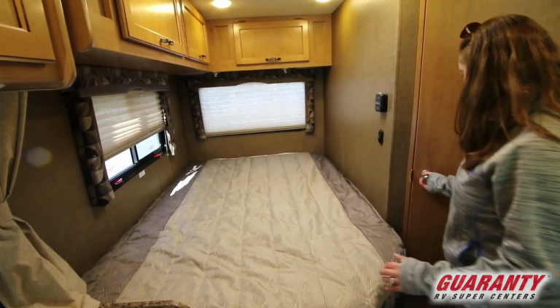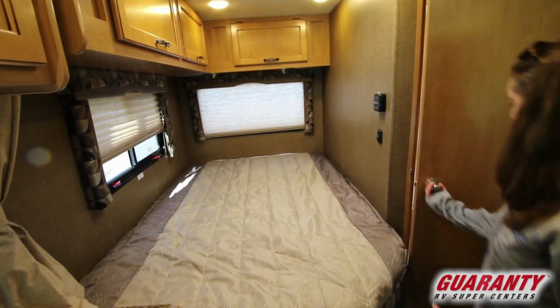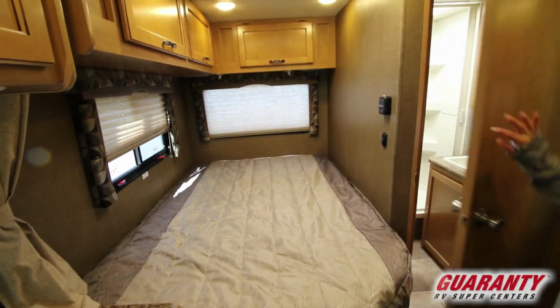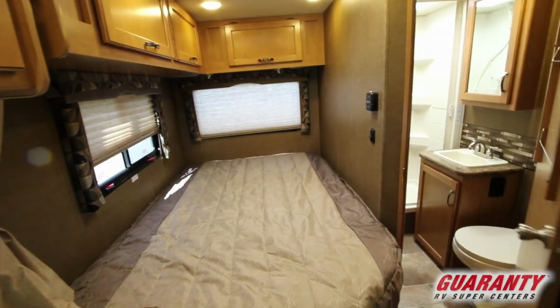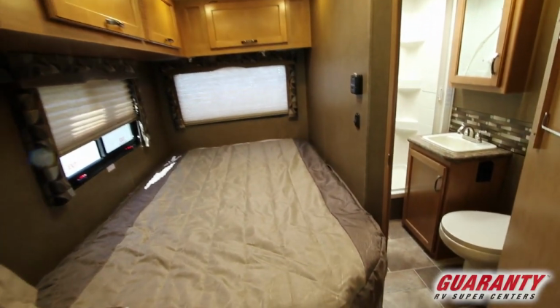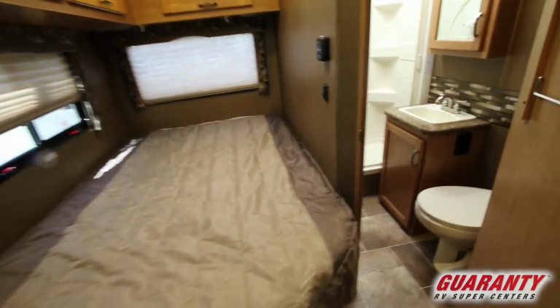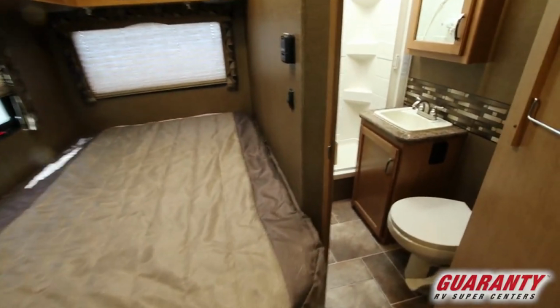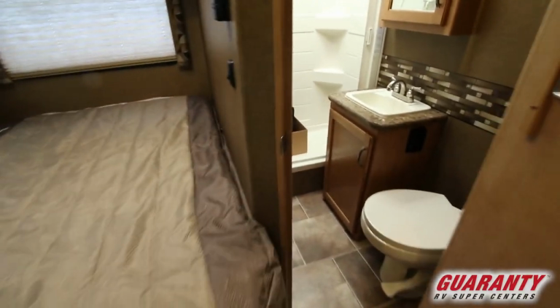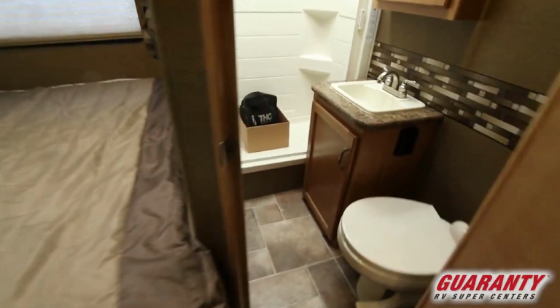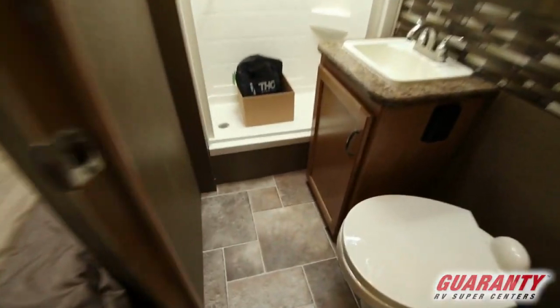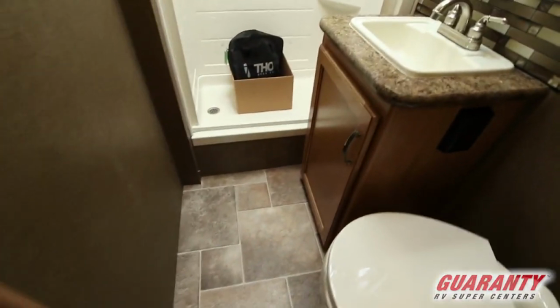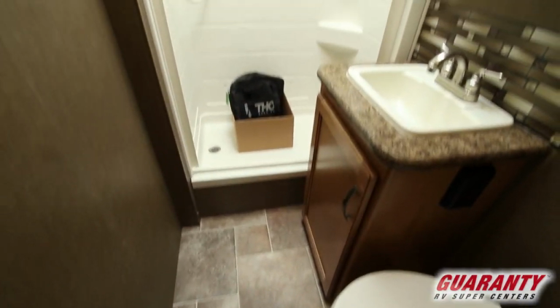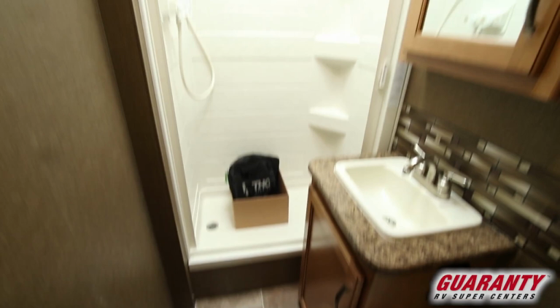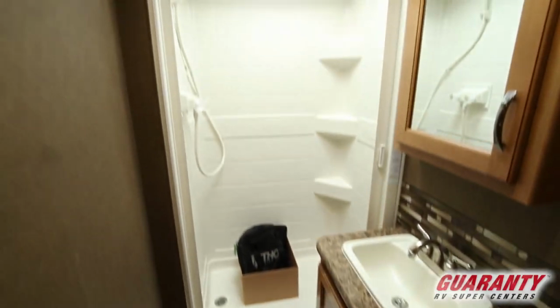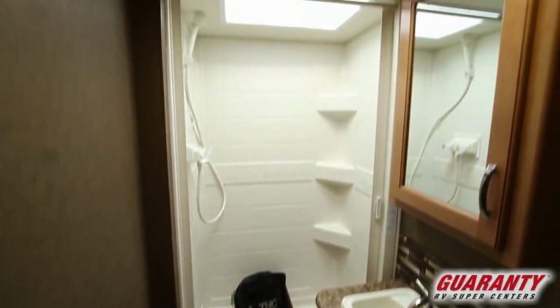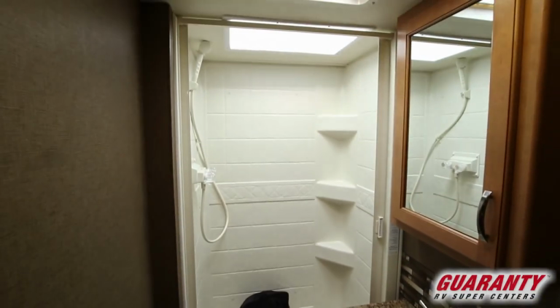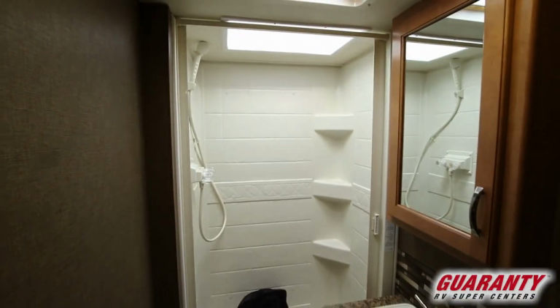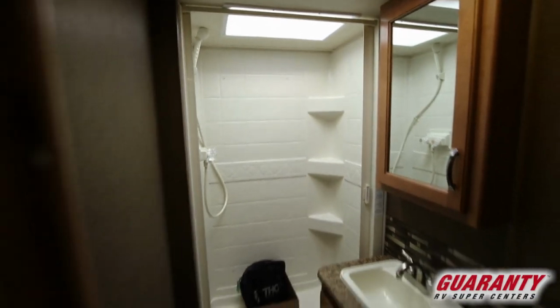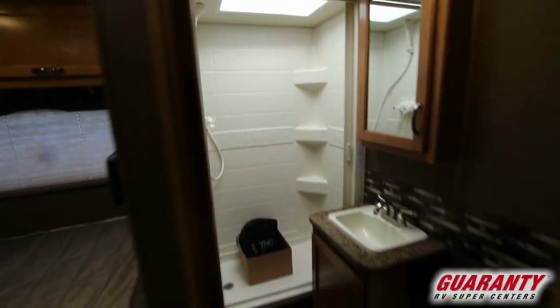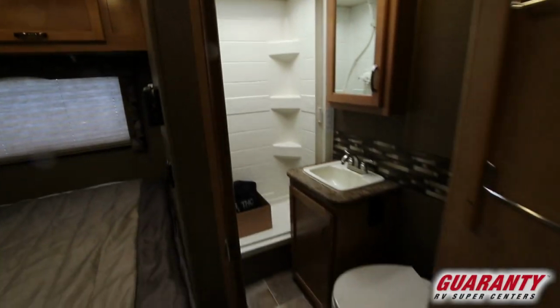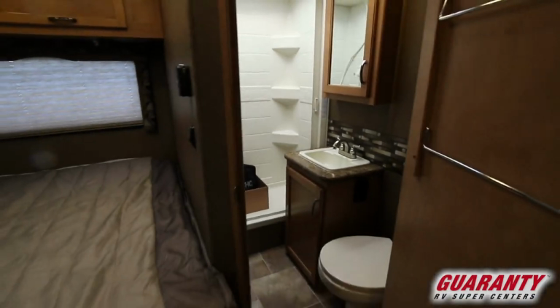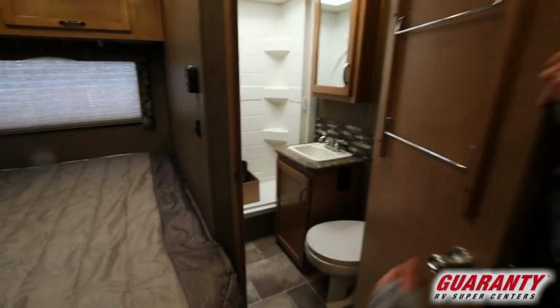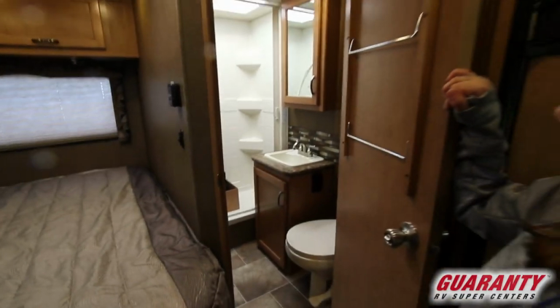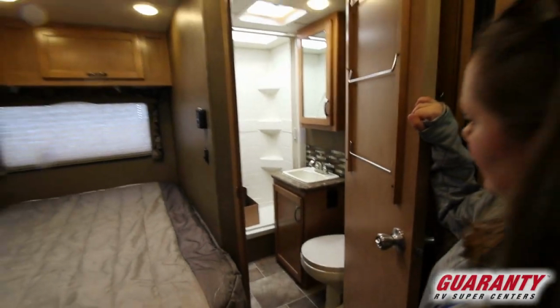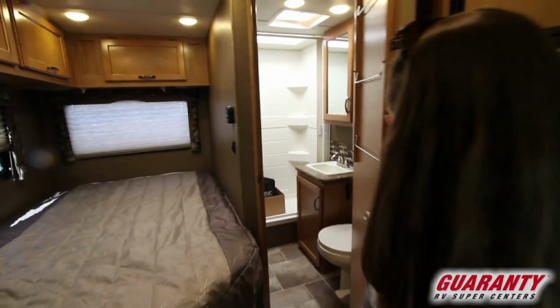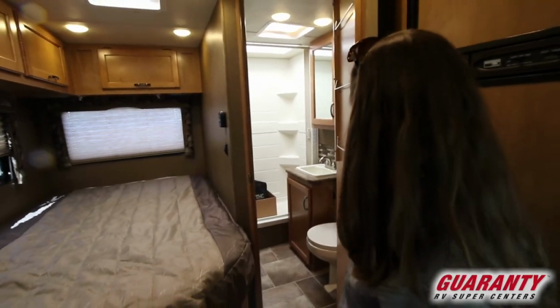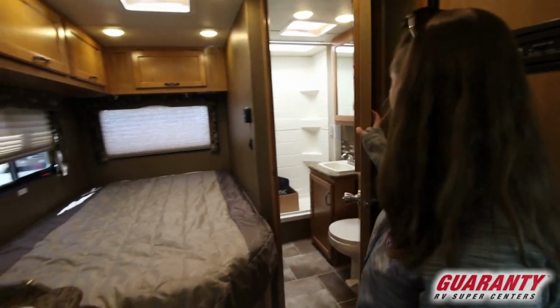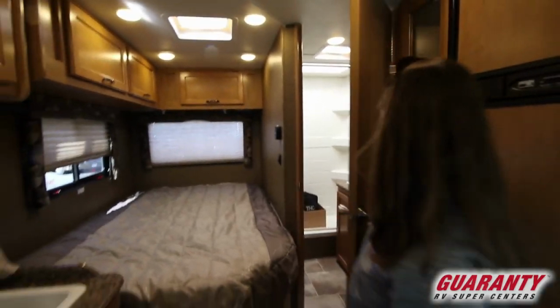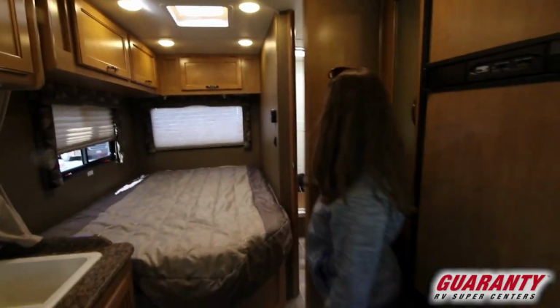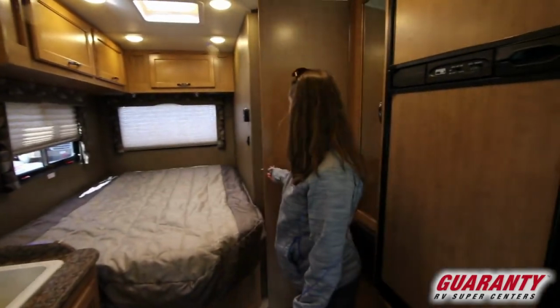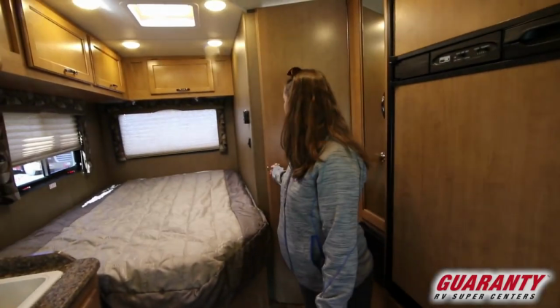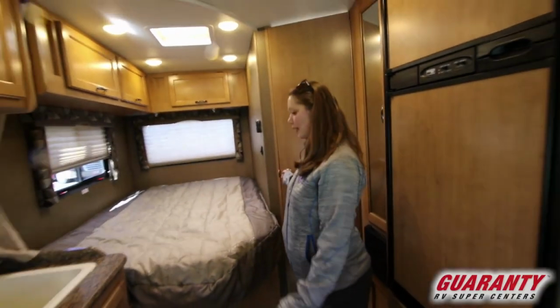Your three-piece bathroom — really nice size shower there with a squeegee door, a nice little medicine cabinet, your sink, toilet — everything you need to get prepped in the morning.